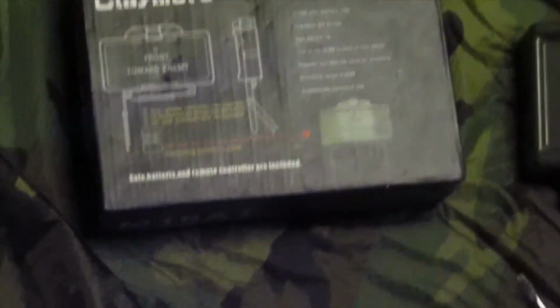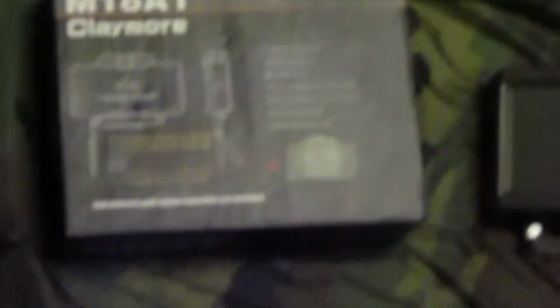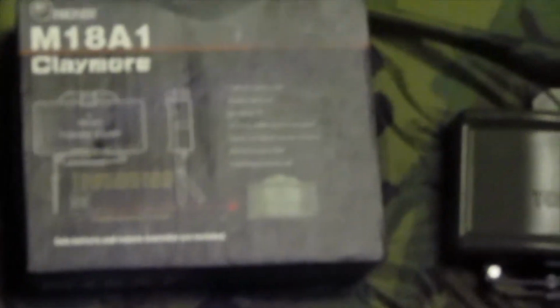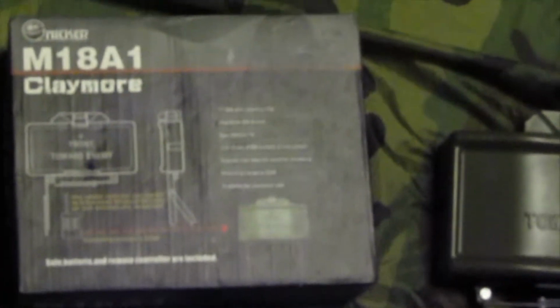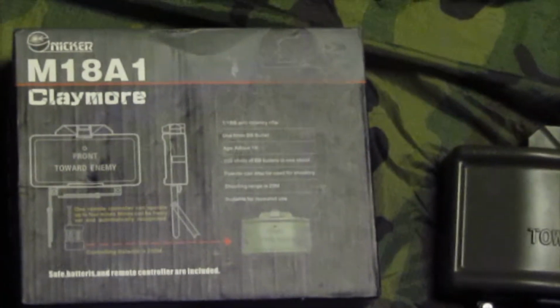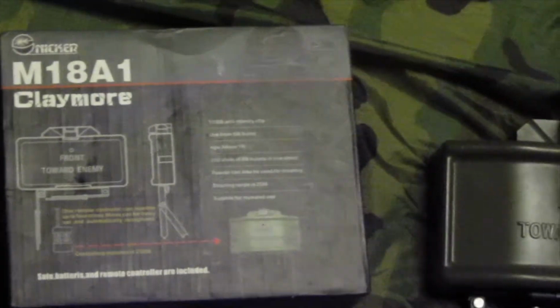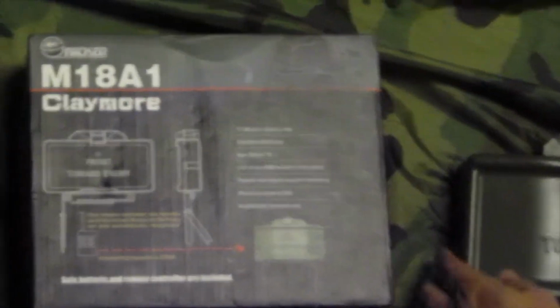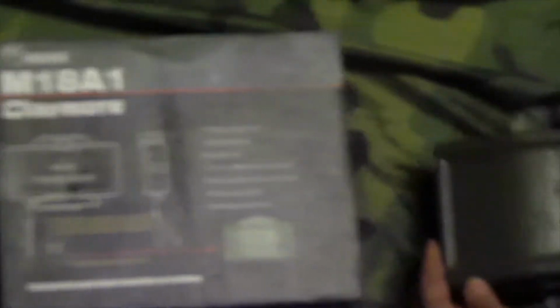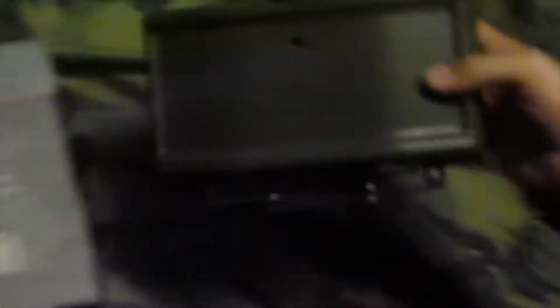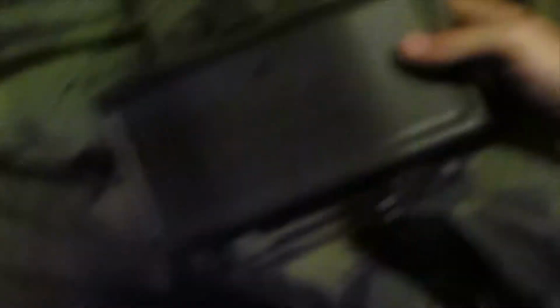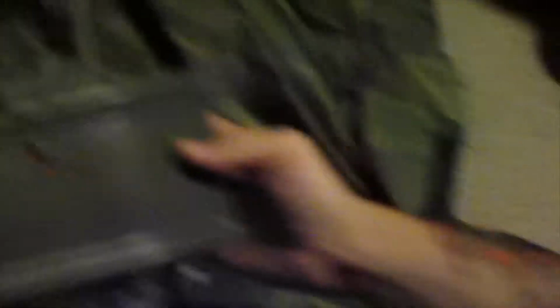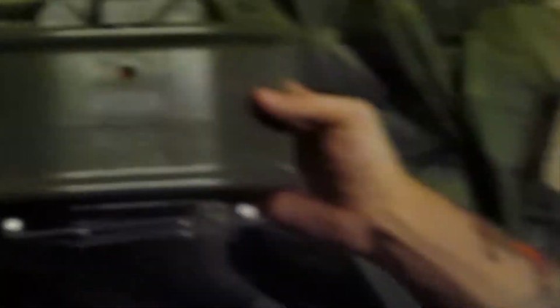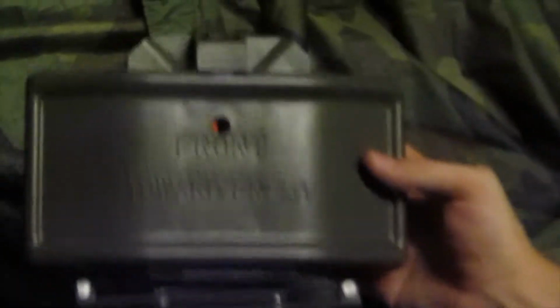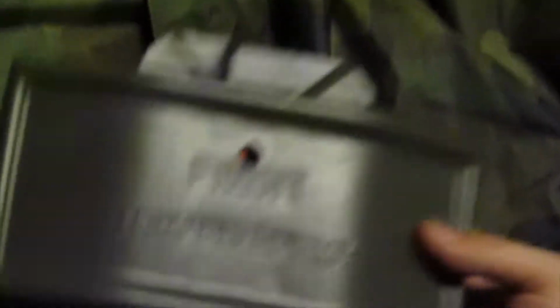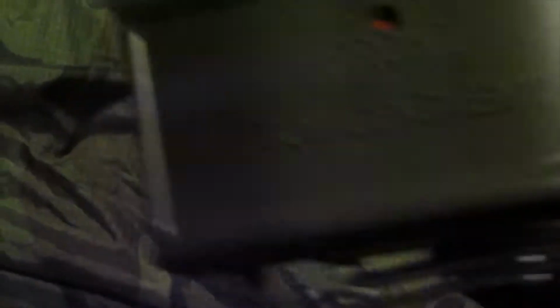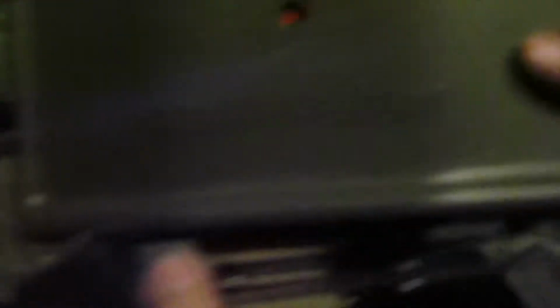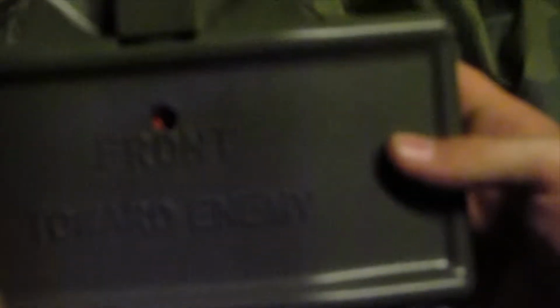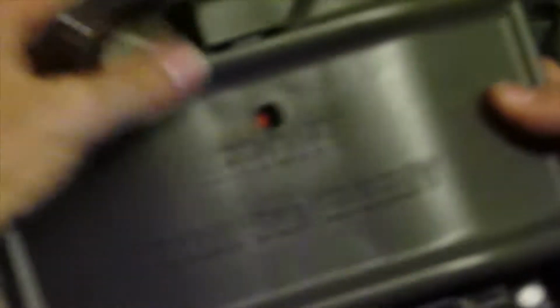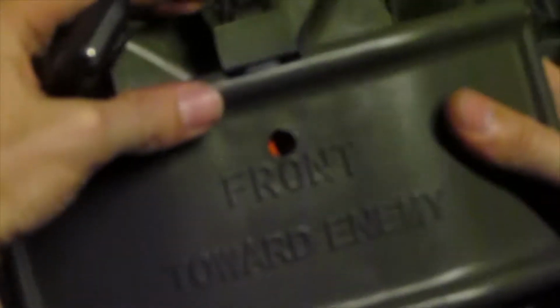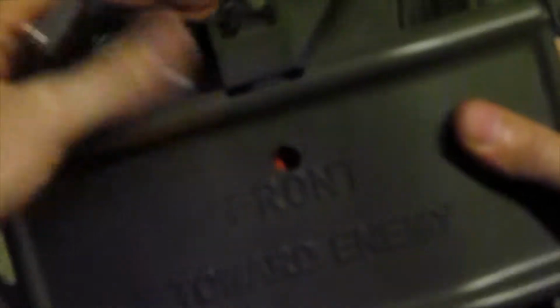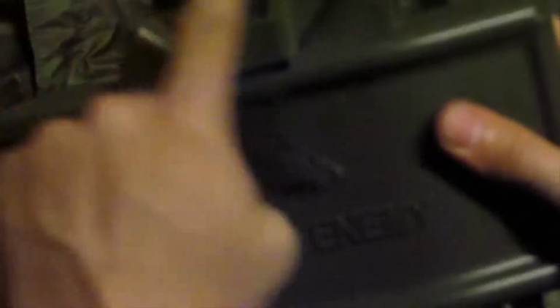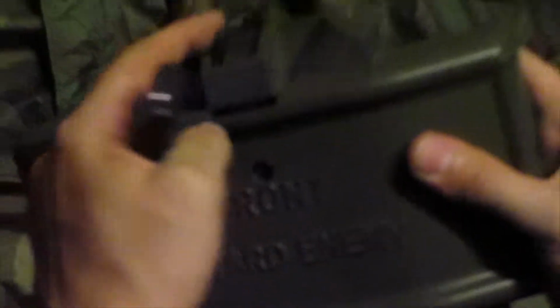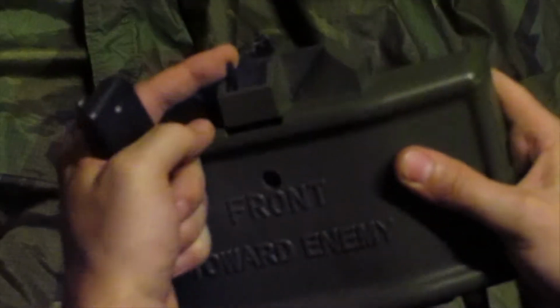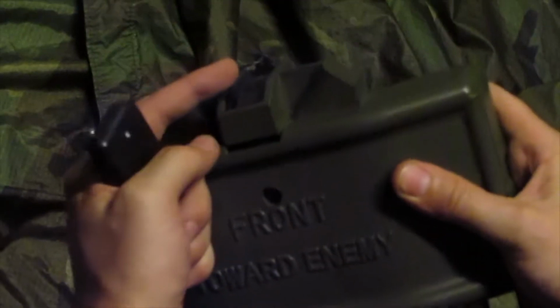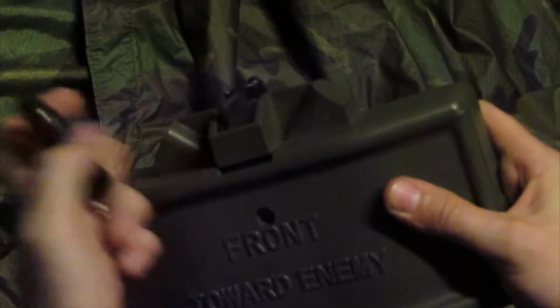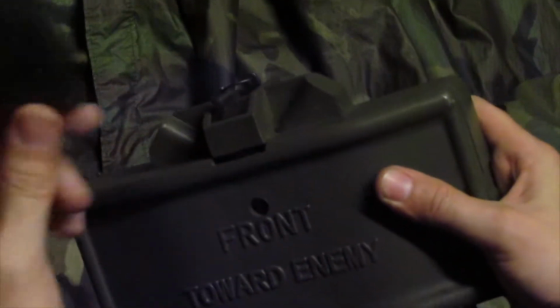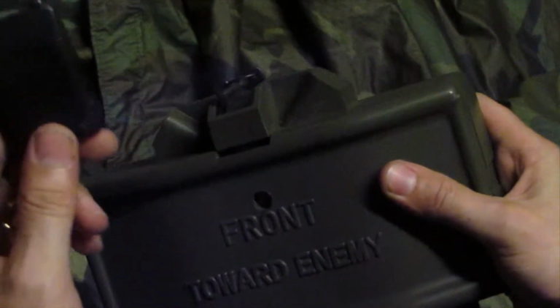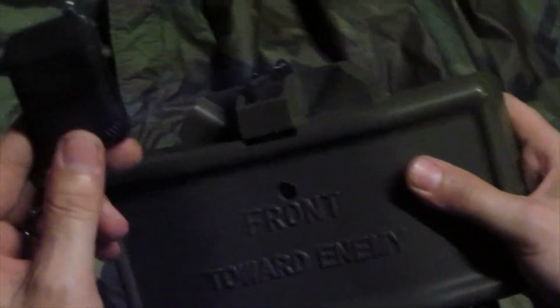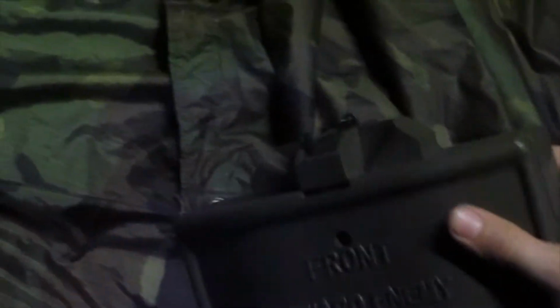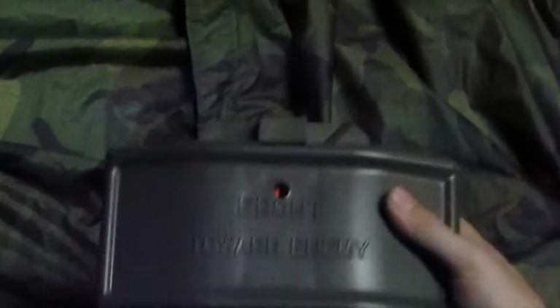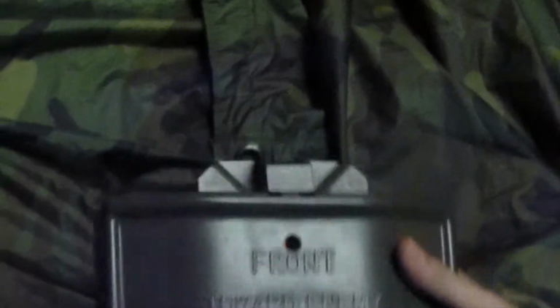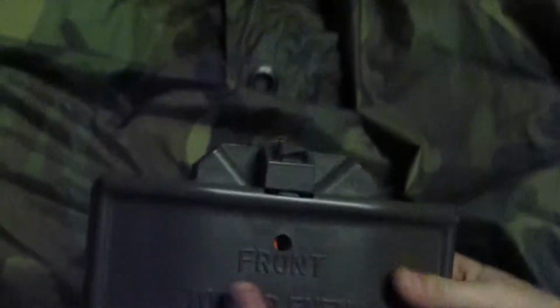All right, this is the Chinese-made Claymore. Very simple to operate. It has two methods of operation: you can either pull the tripwire tab right here or use the remote that it comes with. Loading it's really easy.